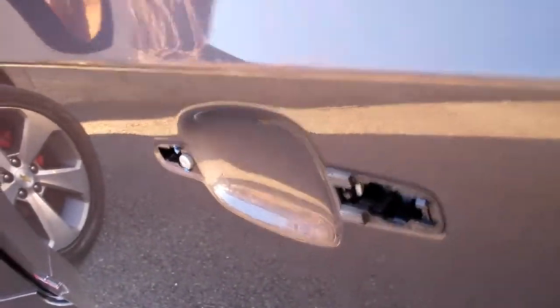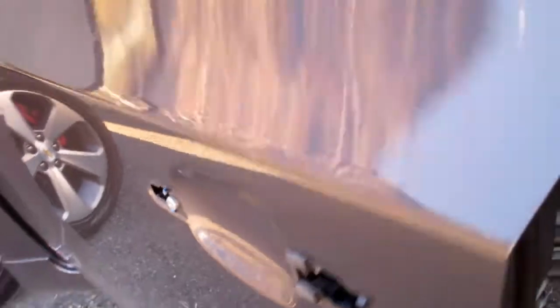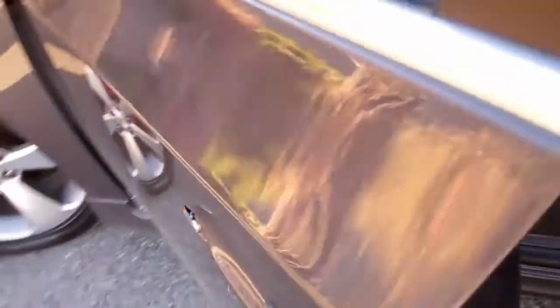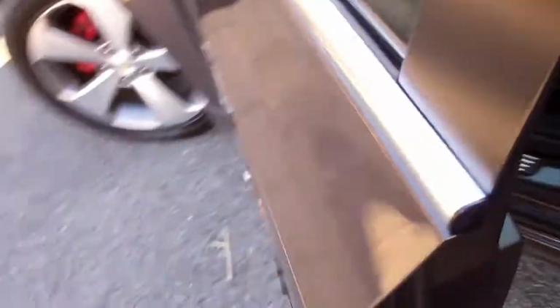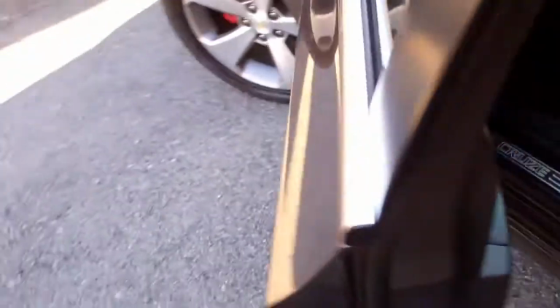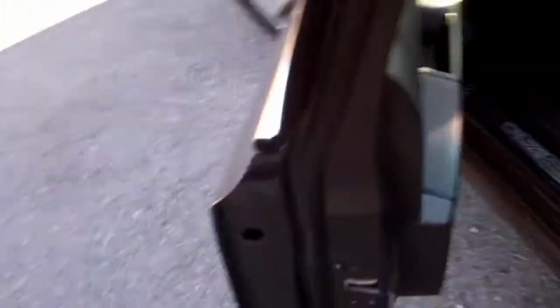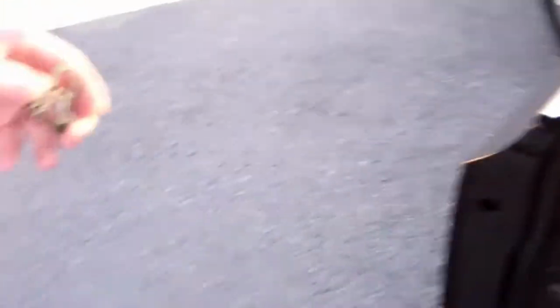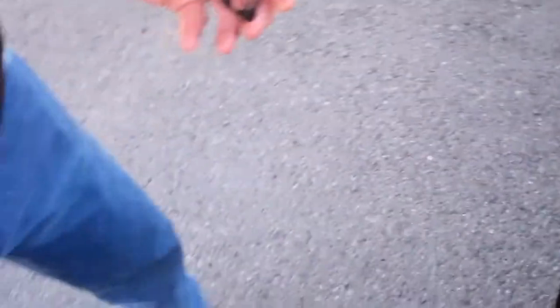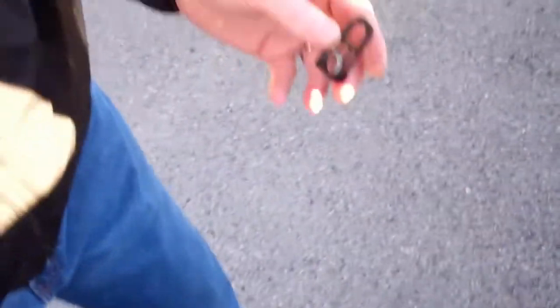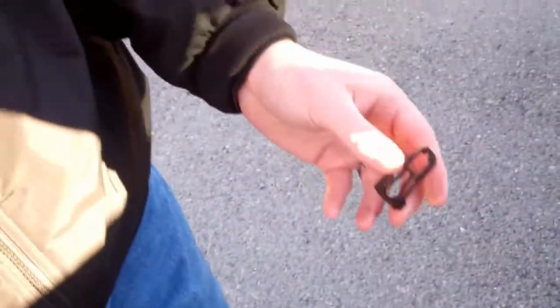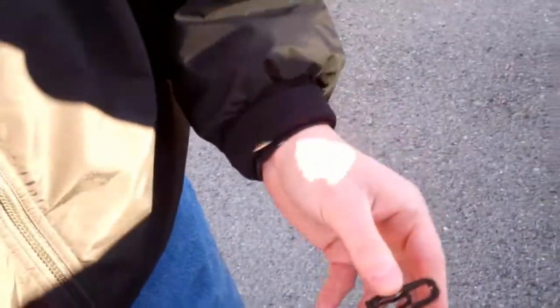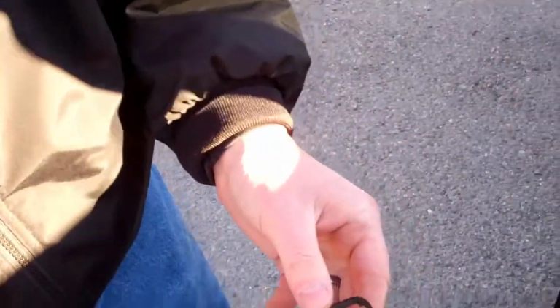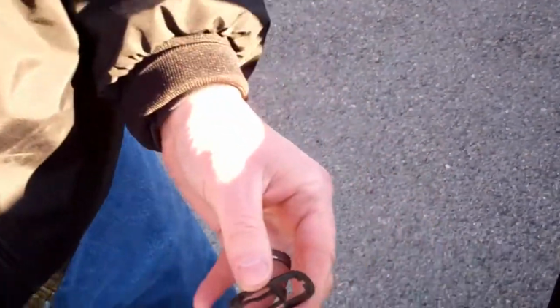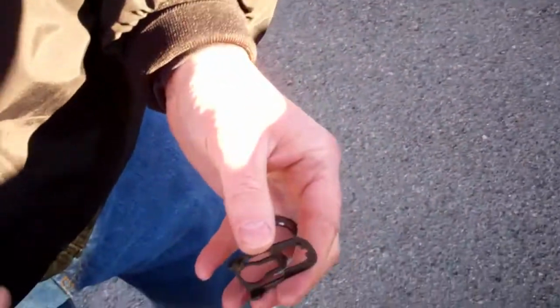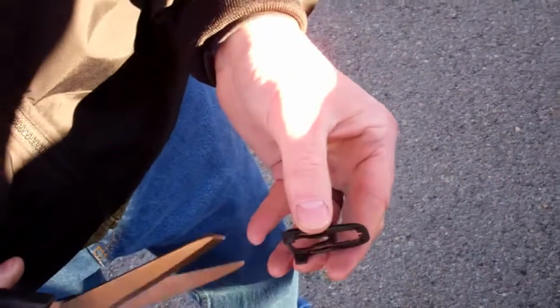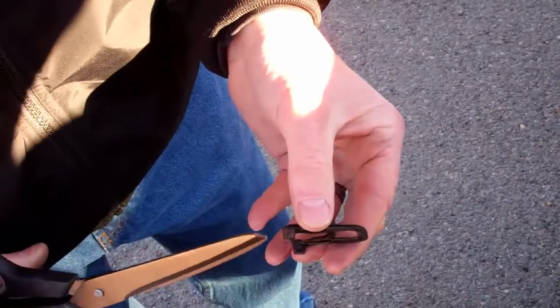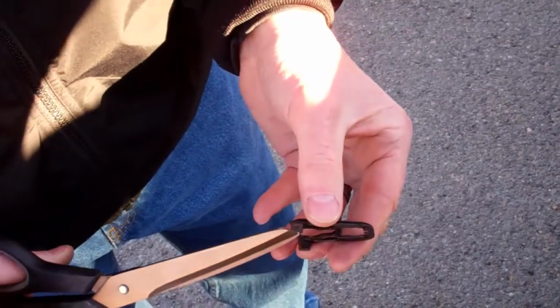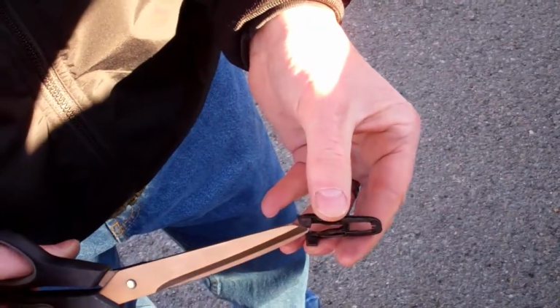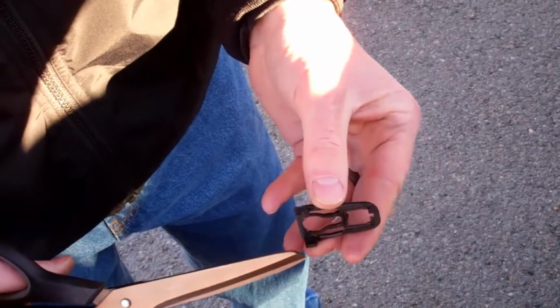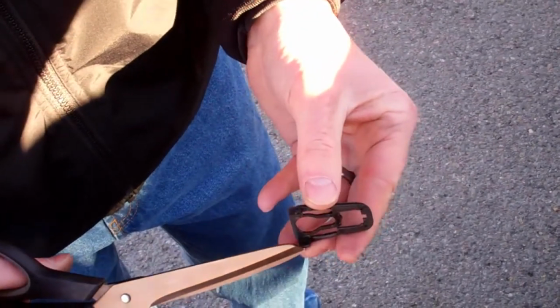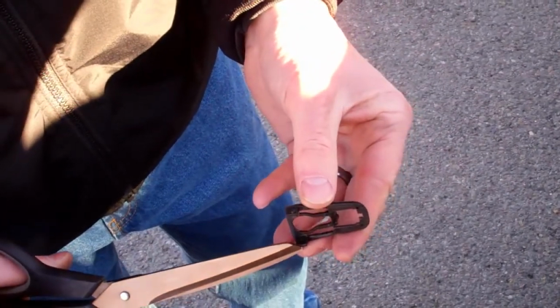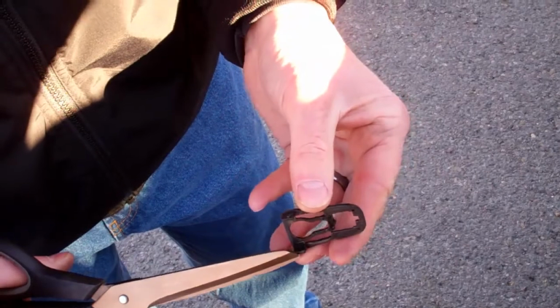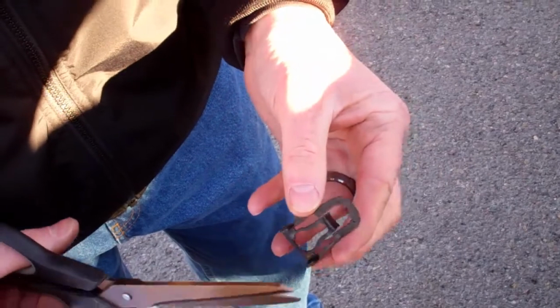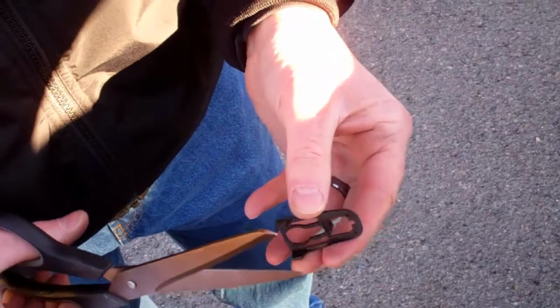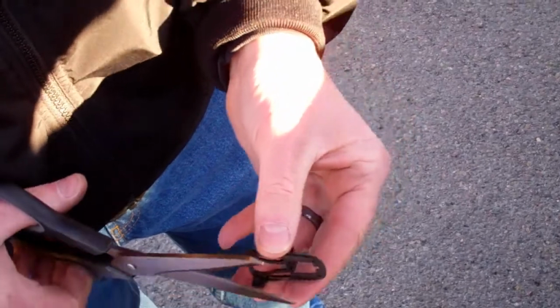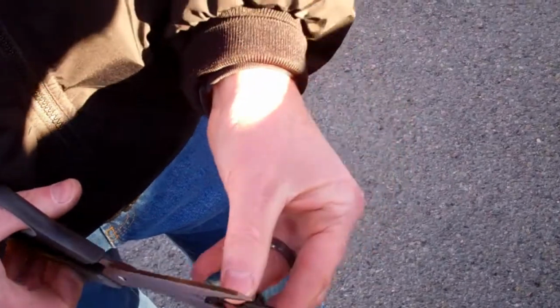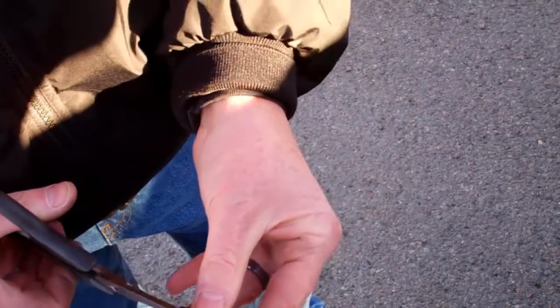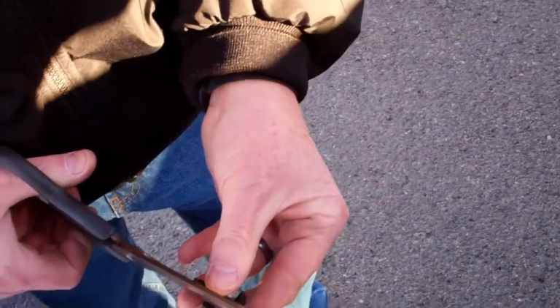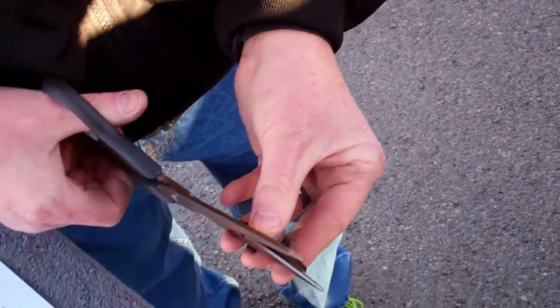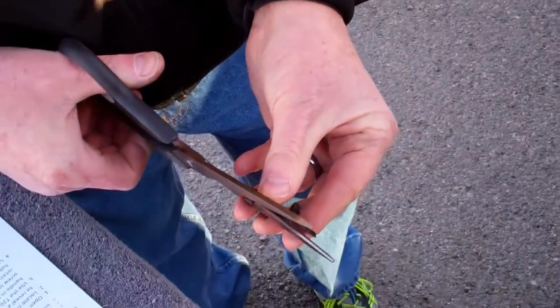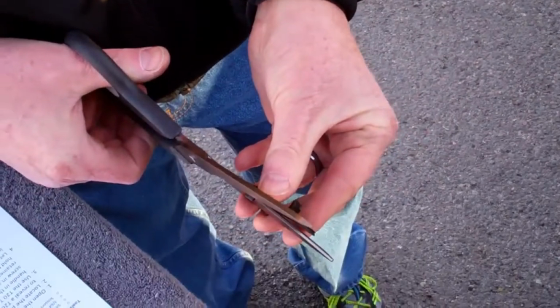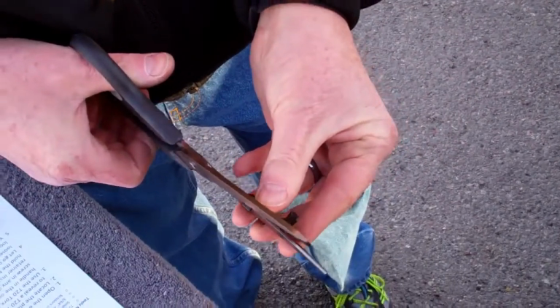Take the plastic grommet and cut off these two alignment tabs so that they're approximately one-eighth of an inch long.